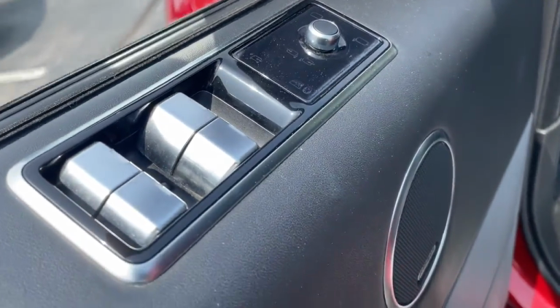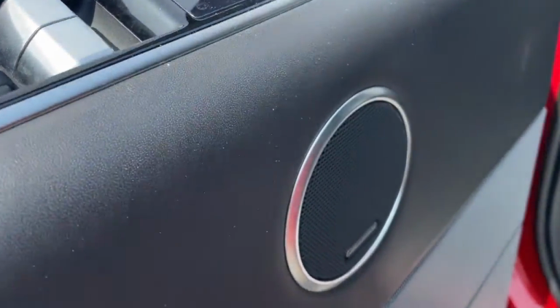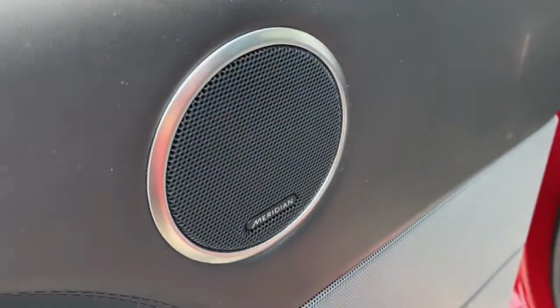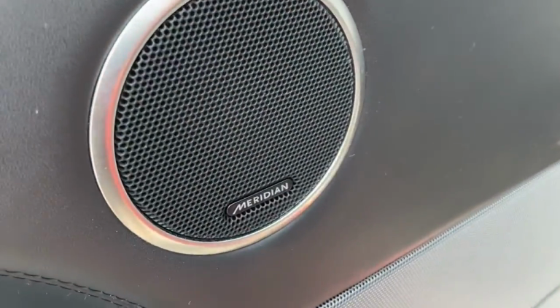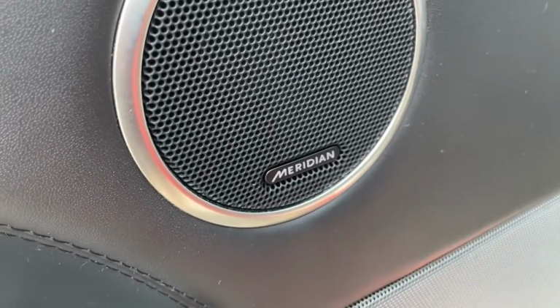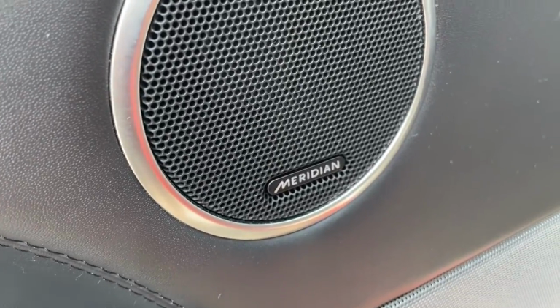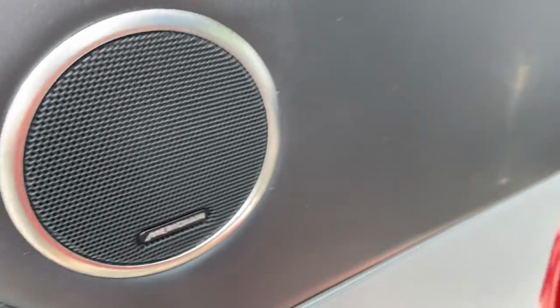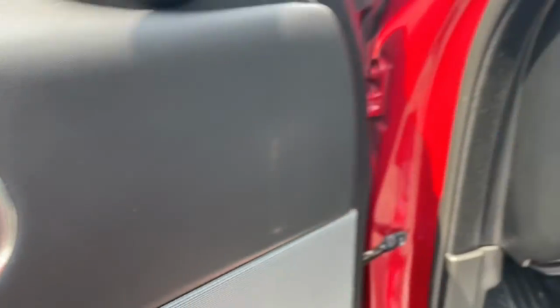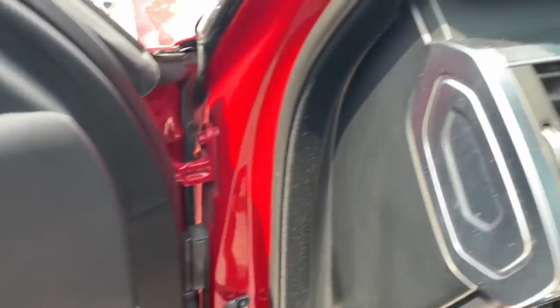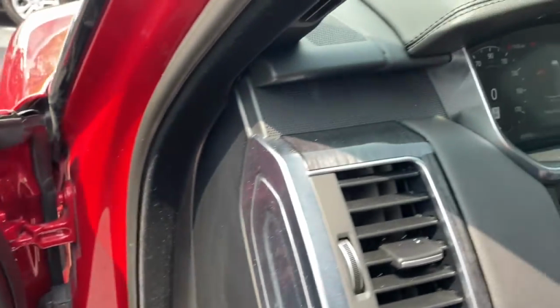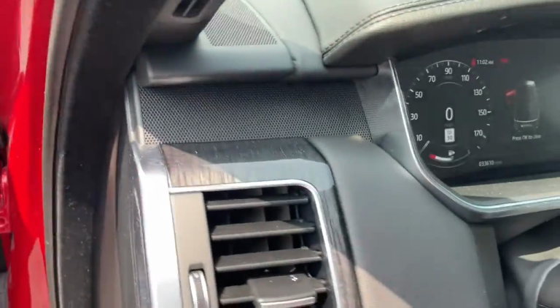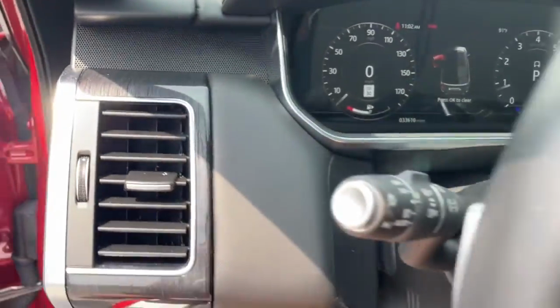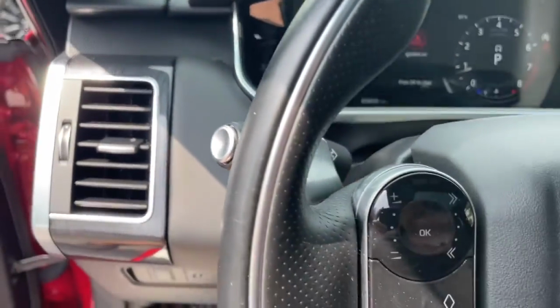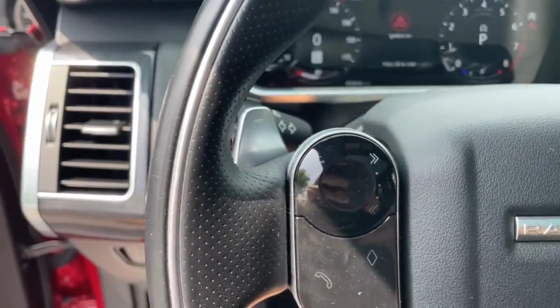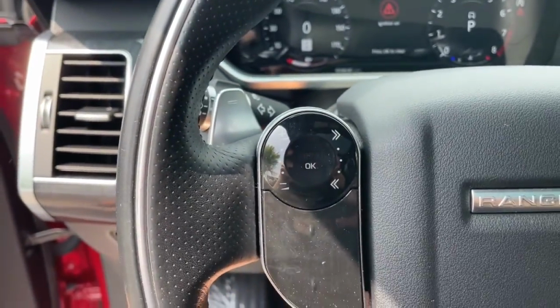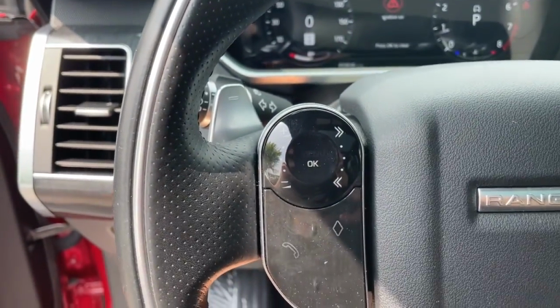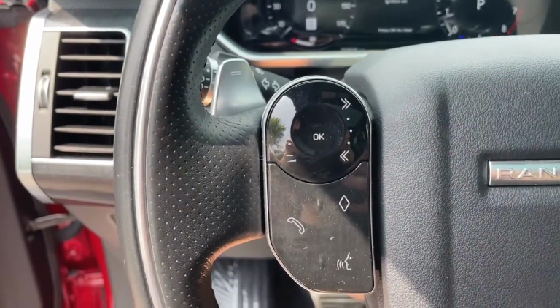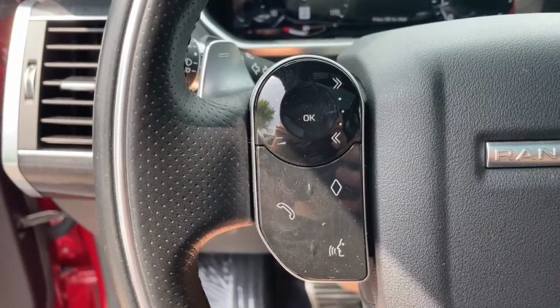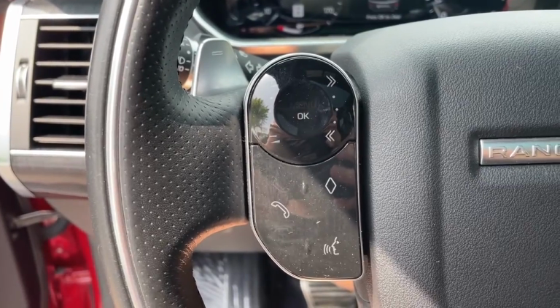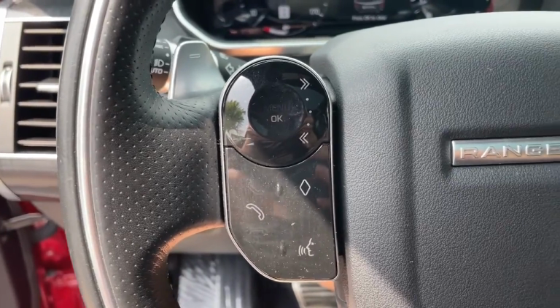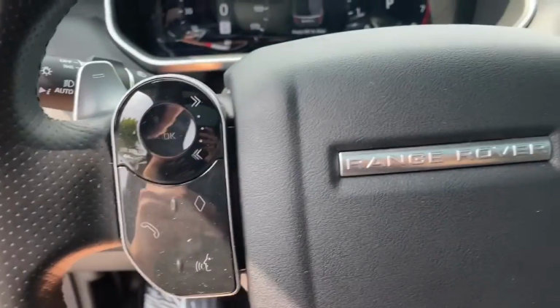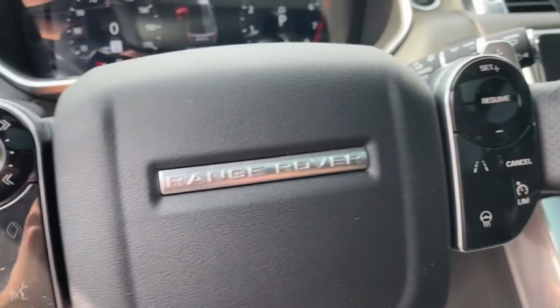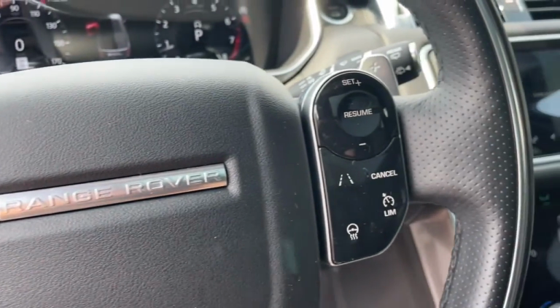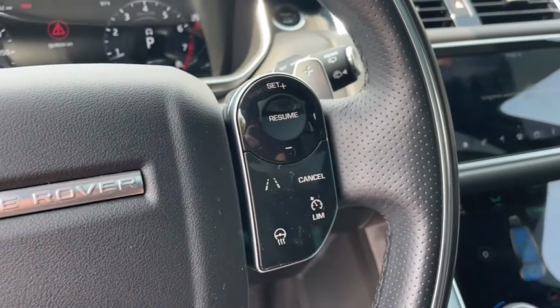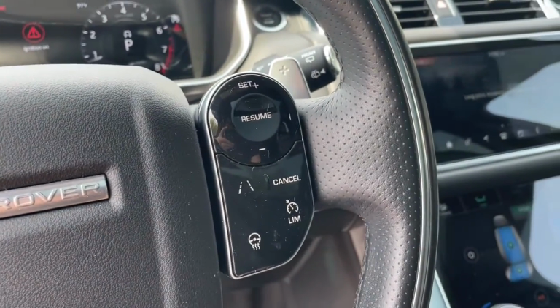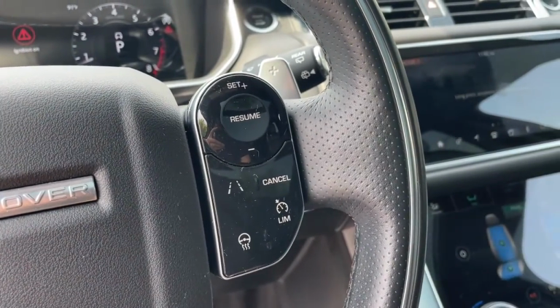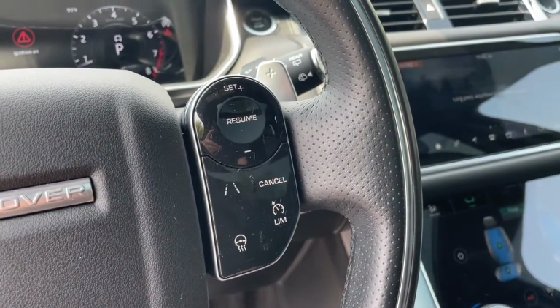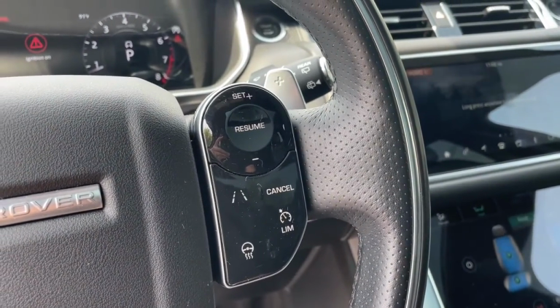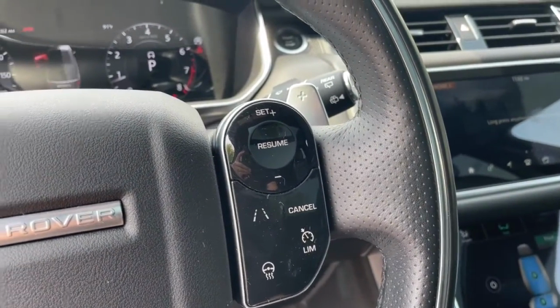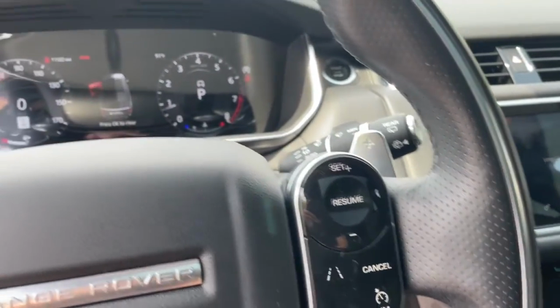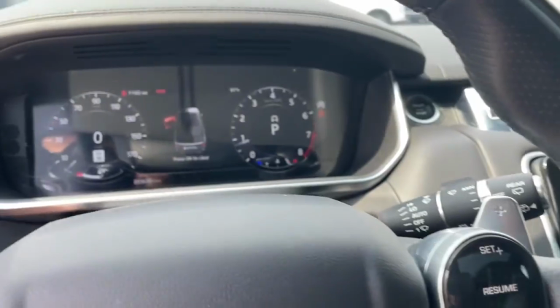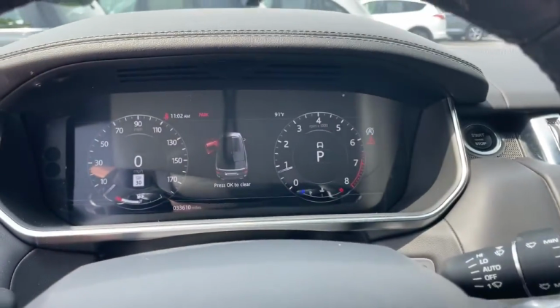Sleek, modern, and premium in every sense, this mid-size luxury SUV inspires excellence through its superior design and build quality. These are just some of the great options this vehicle comes with.